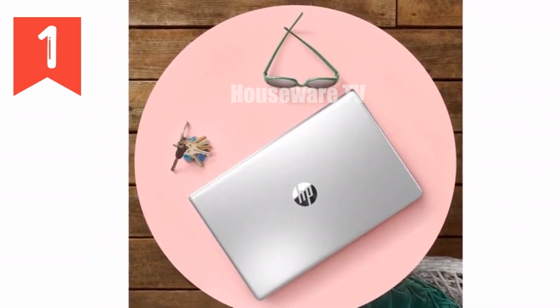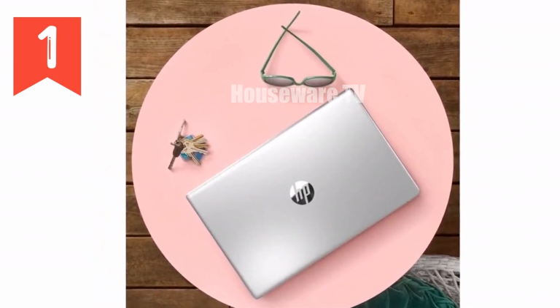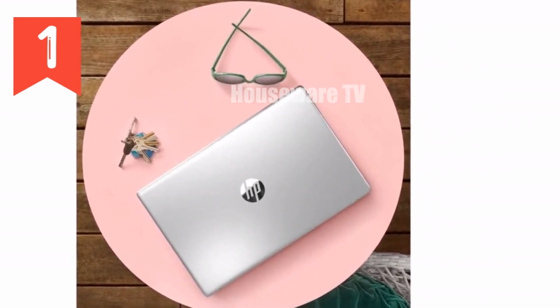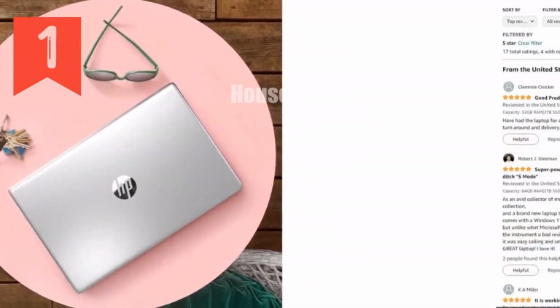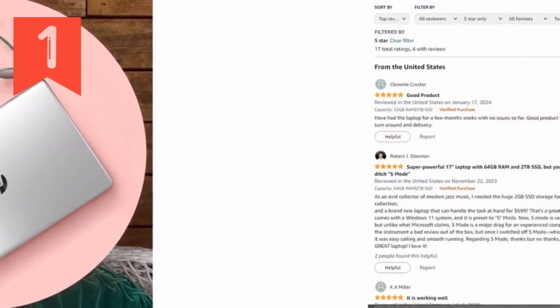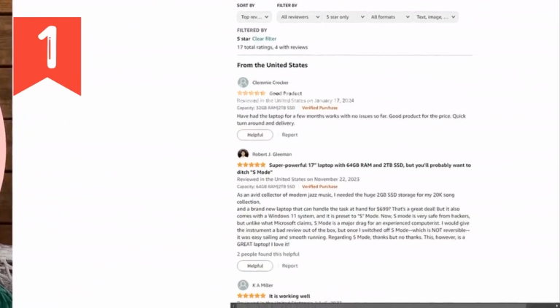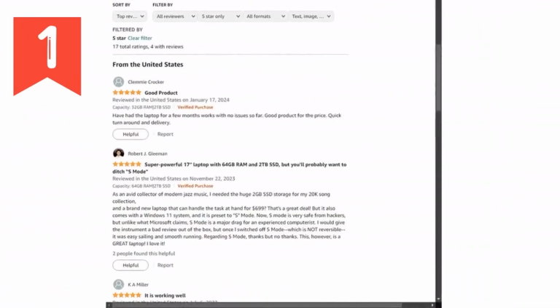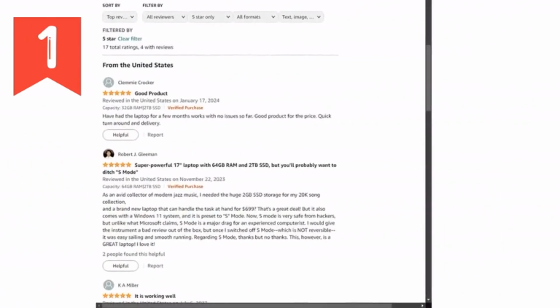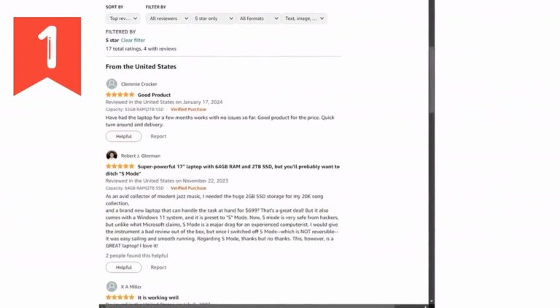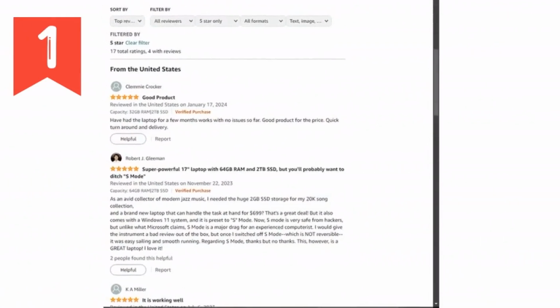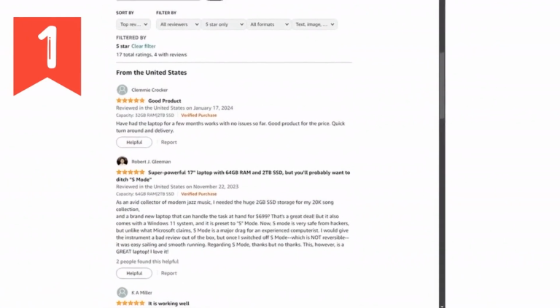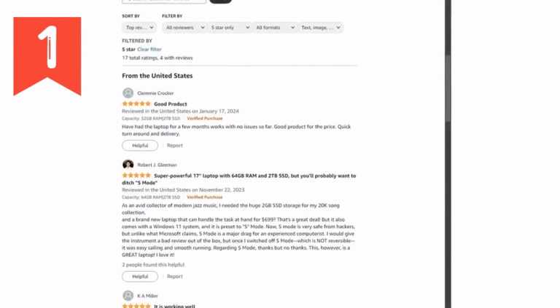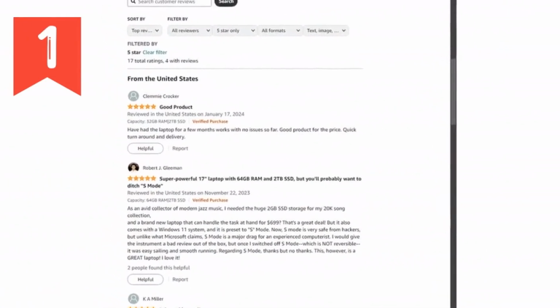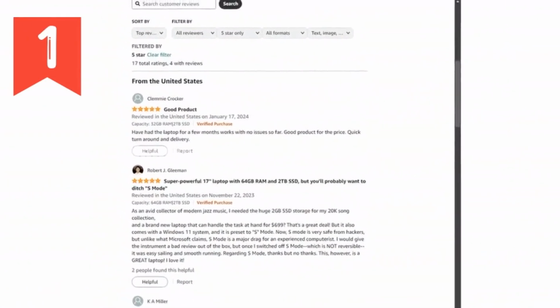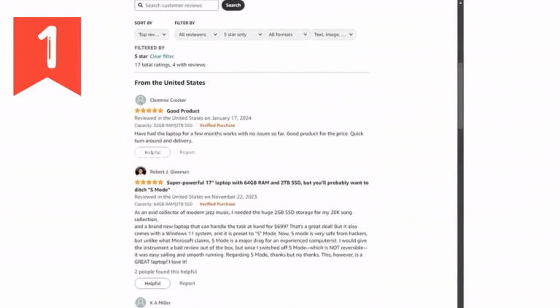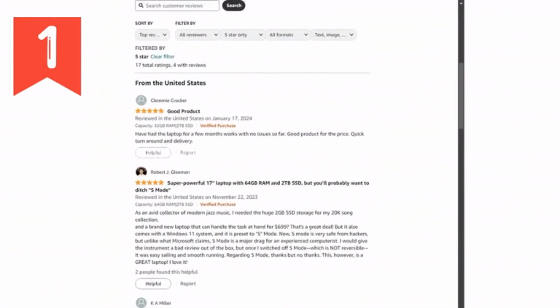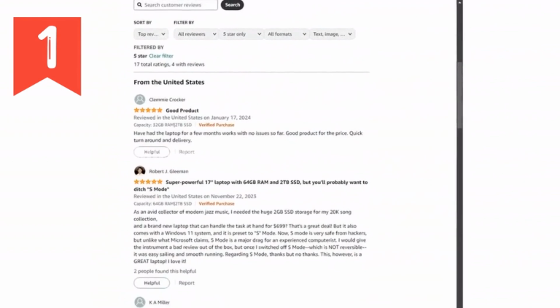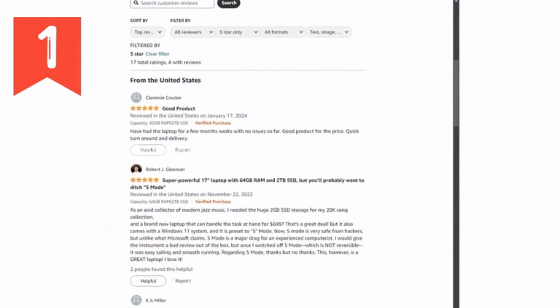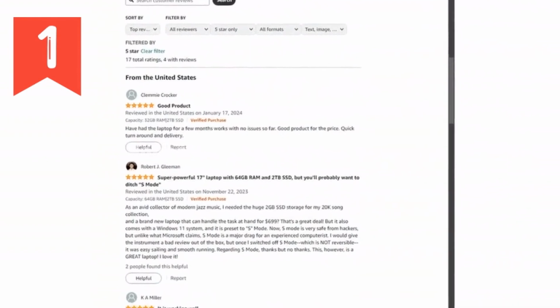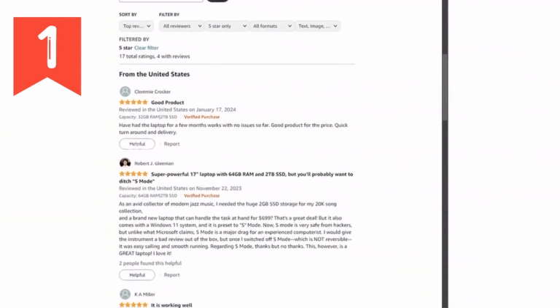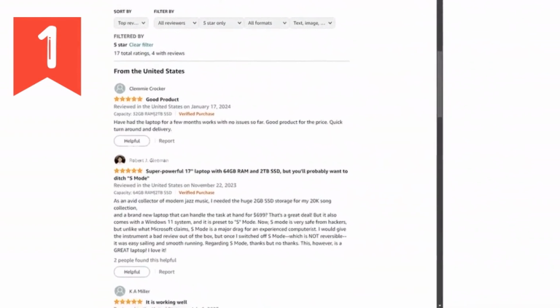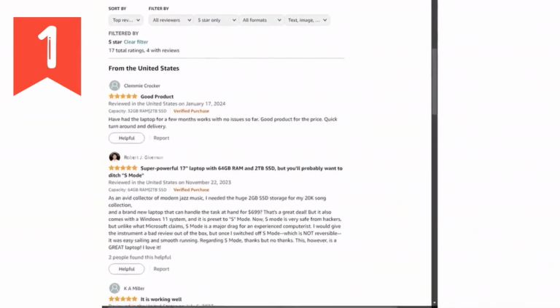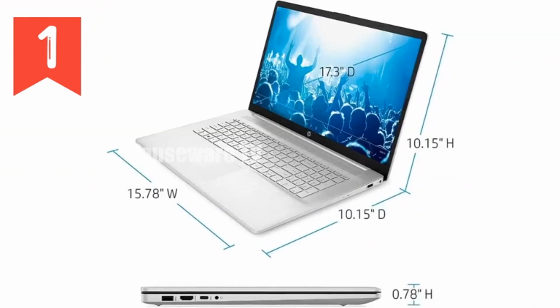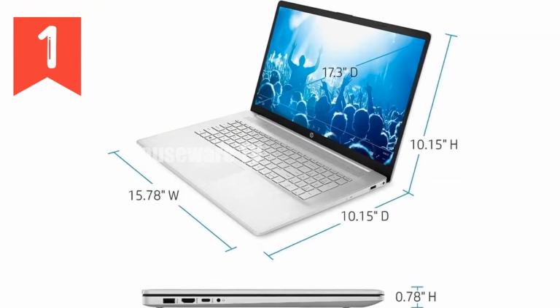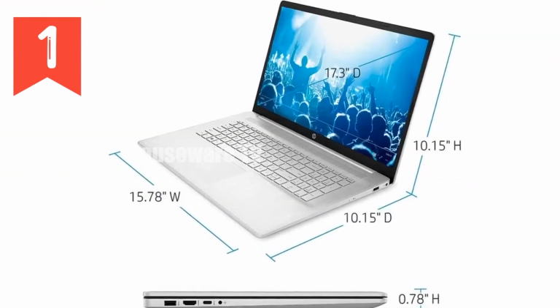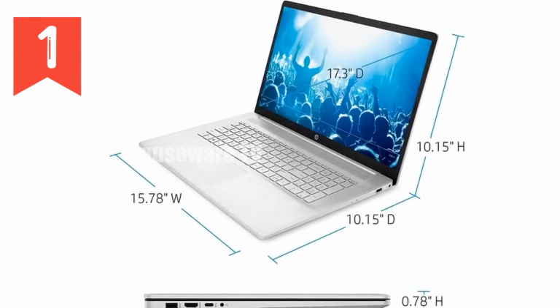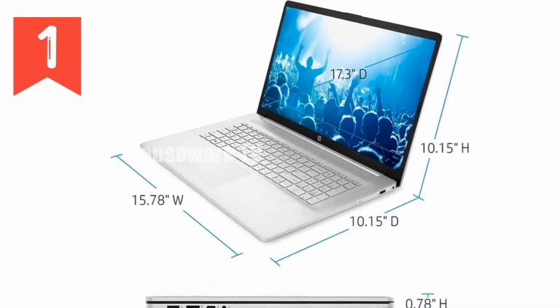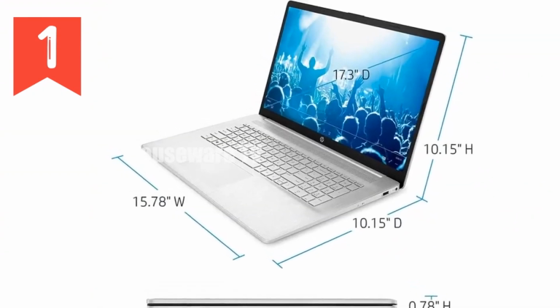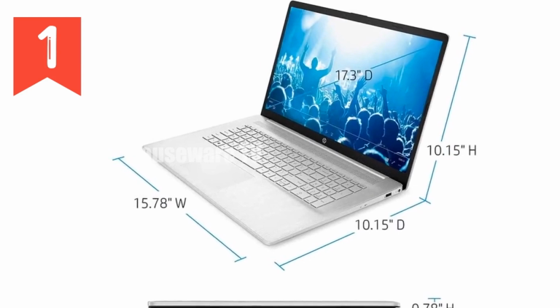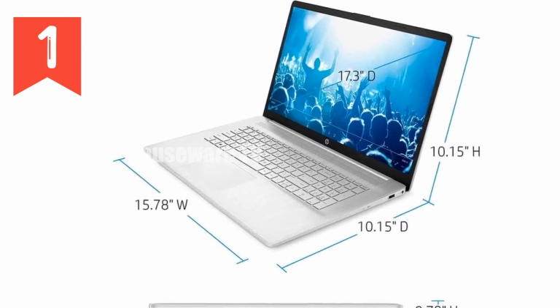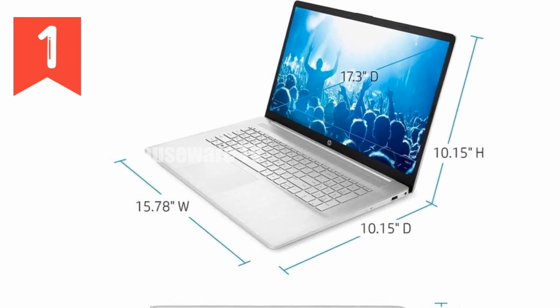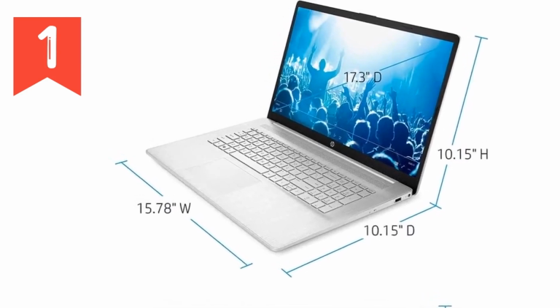To wrap it all up, the HP 17 laptop offers a fantastic combination of performance, storage, and display size at a price point that's hard to beat. It's perfect for home use, business tasks, and even a bit of light gaming.